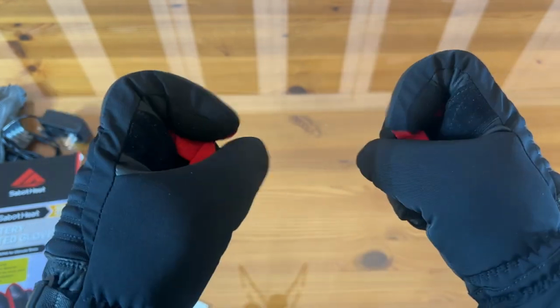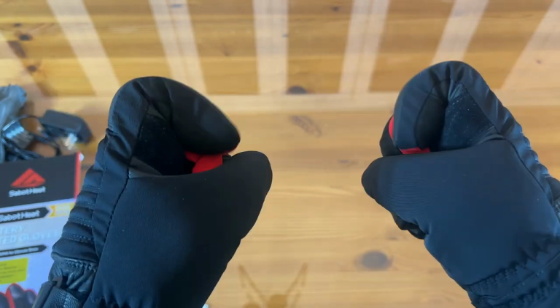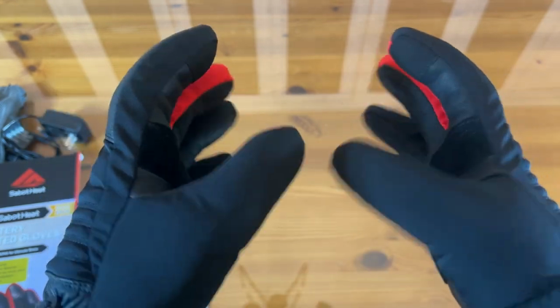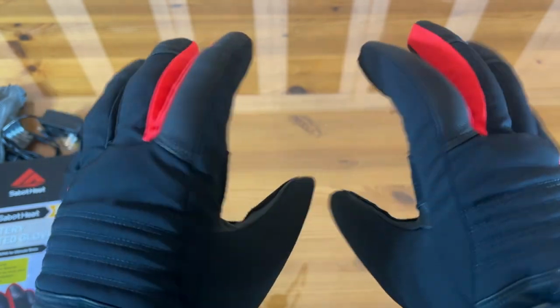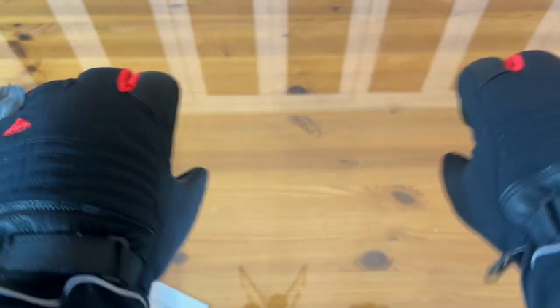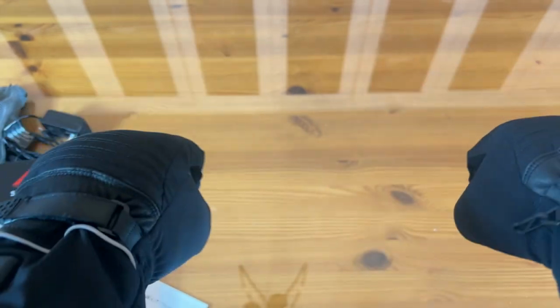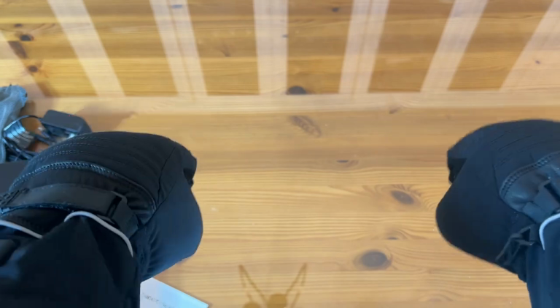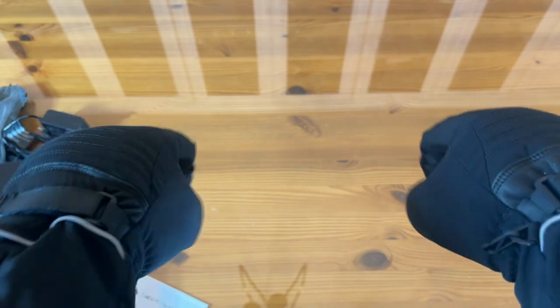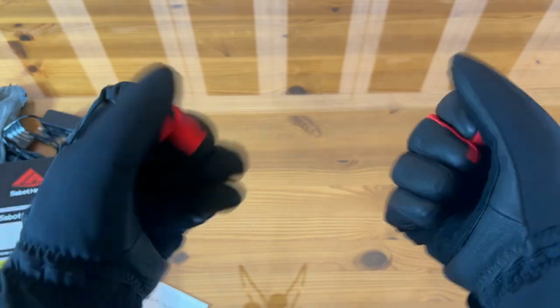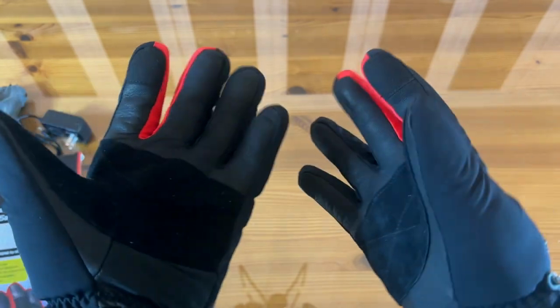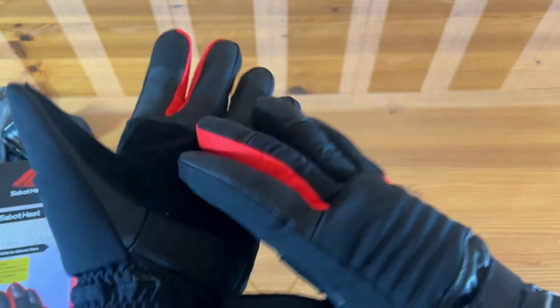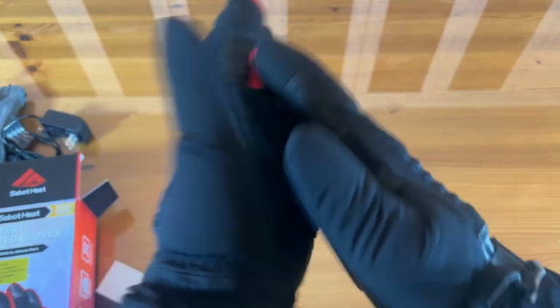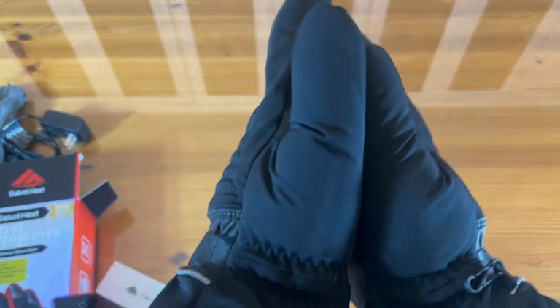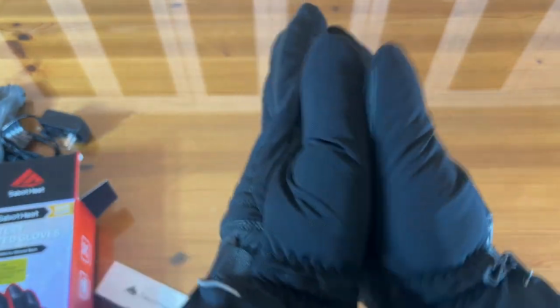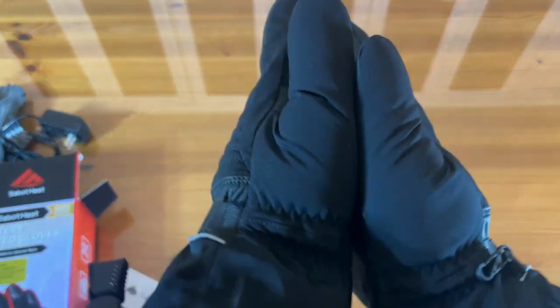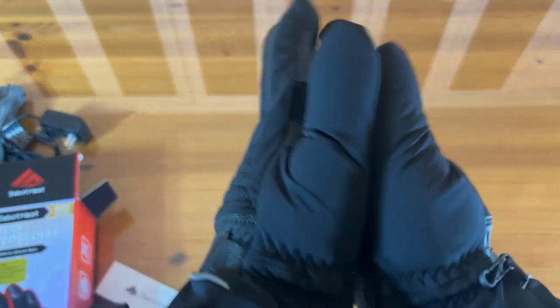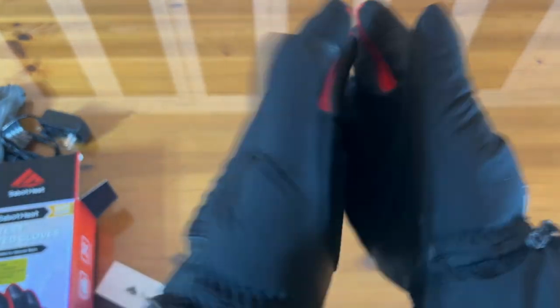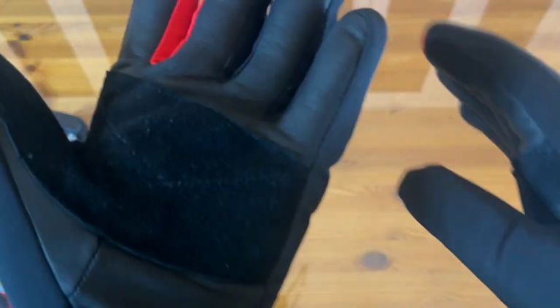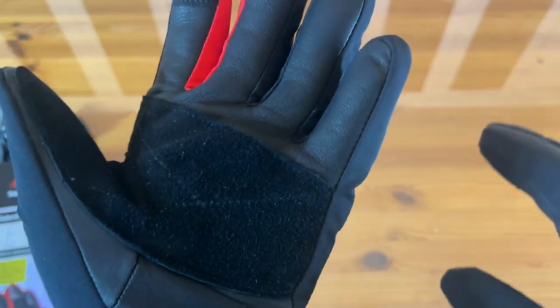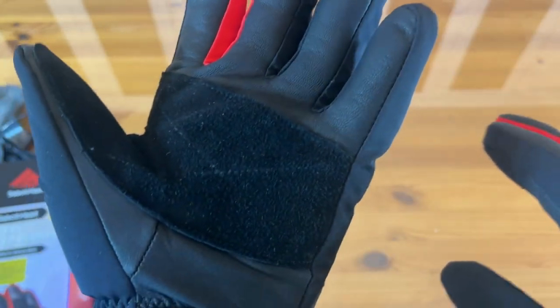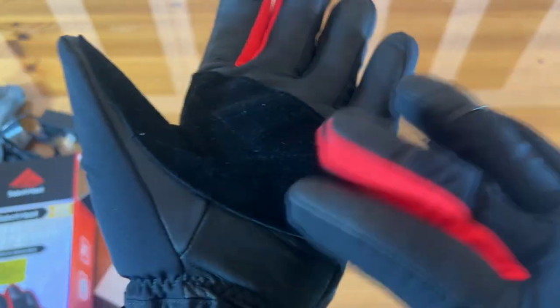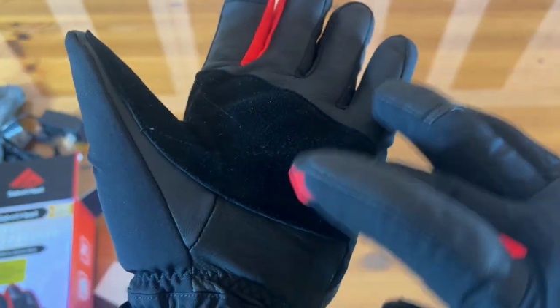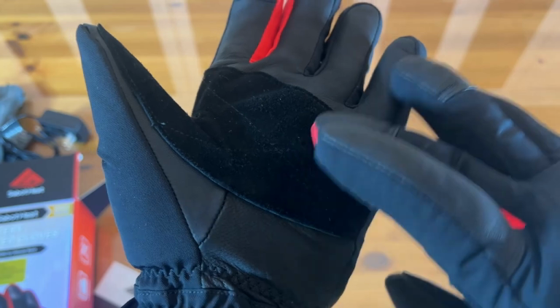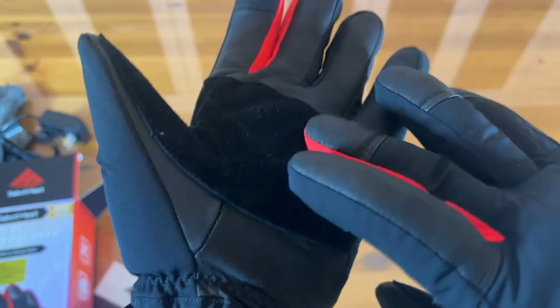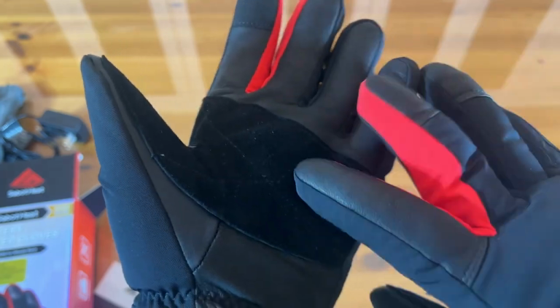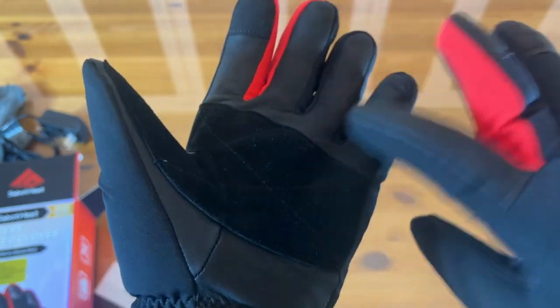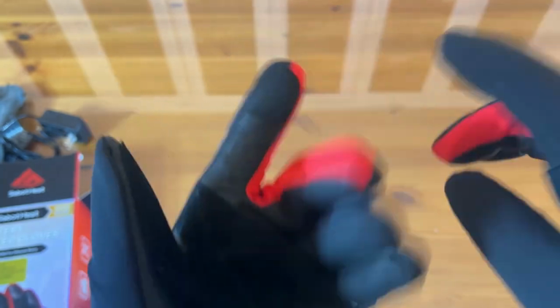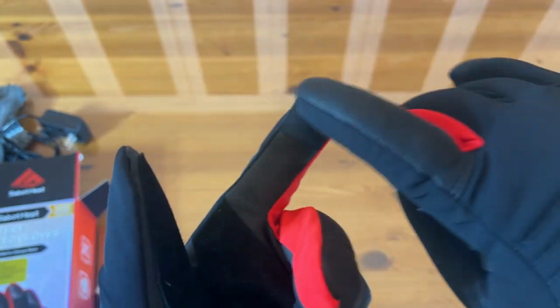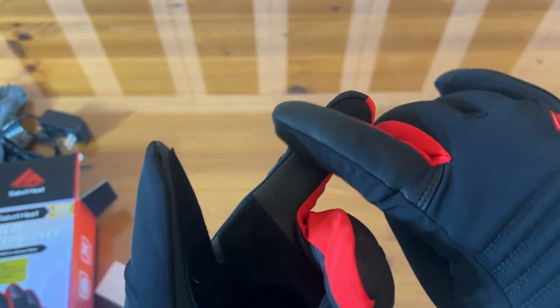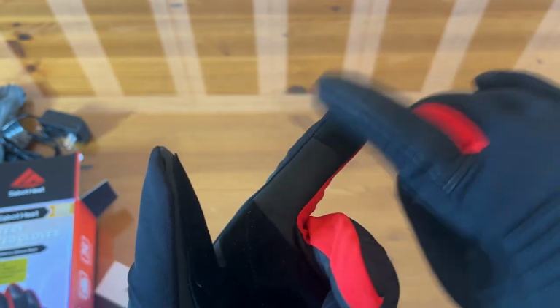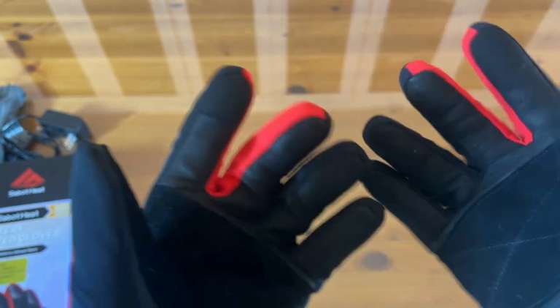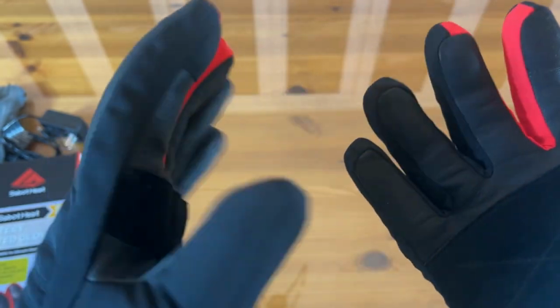You need to pull a trigger on something, use your snow machine — these have a lot of grip to them. The grip on these is fantastic, even finger grip.